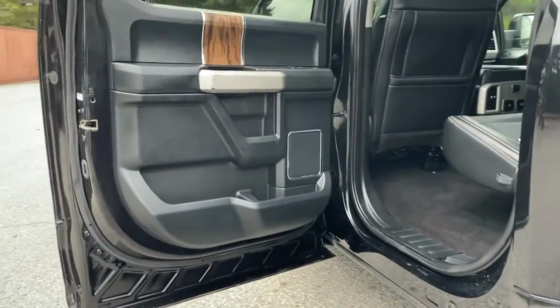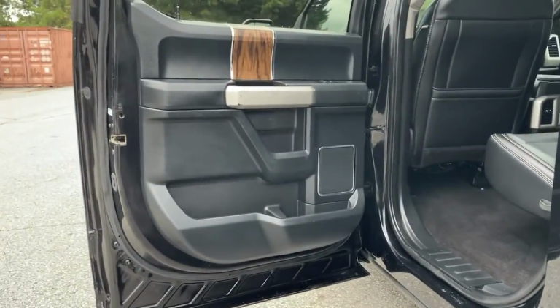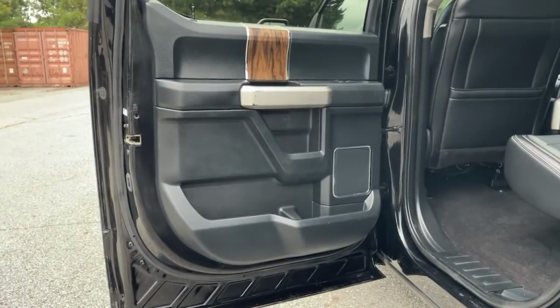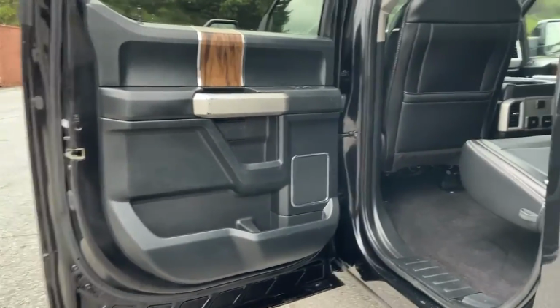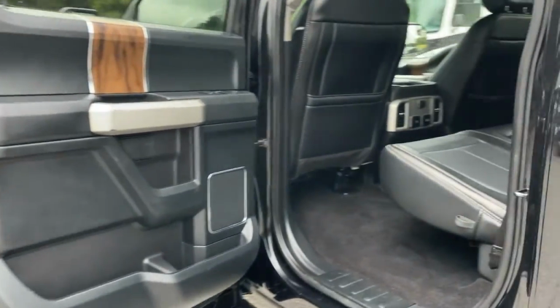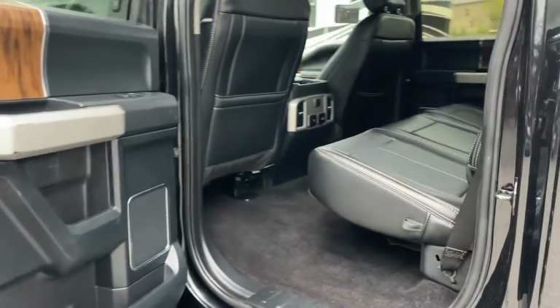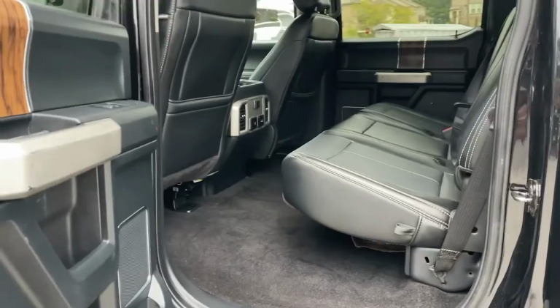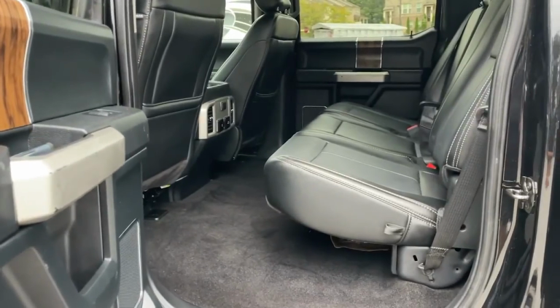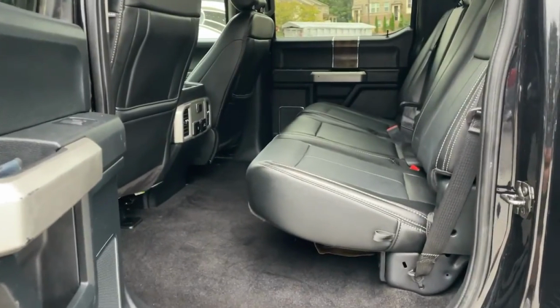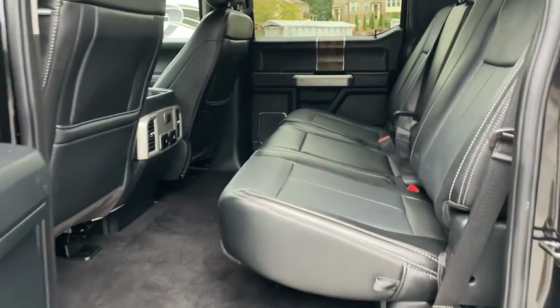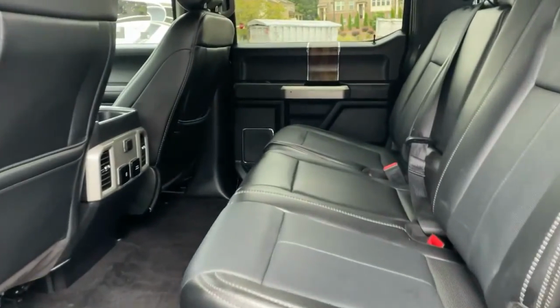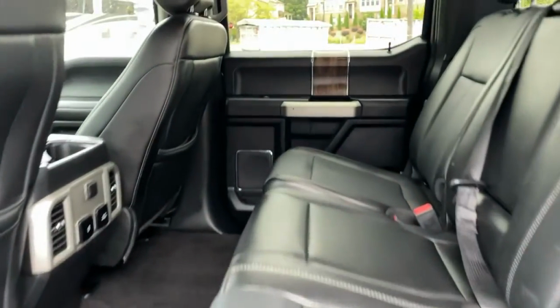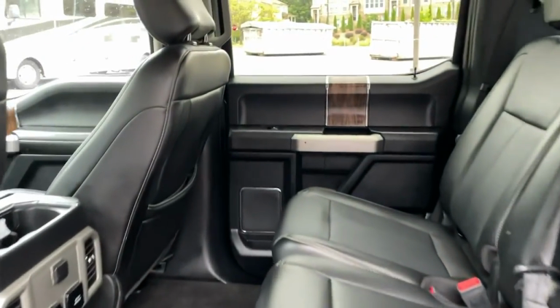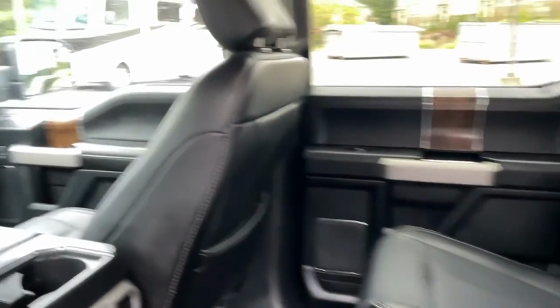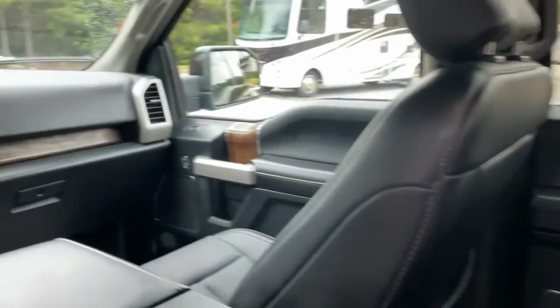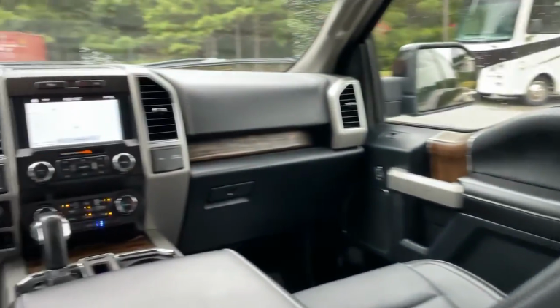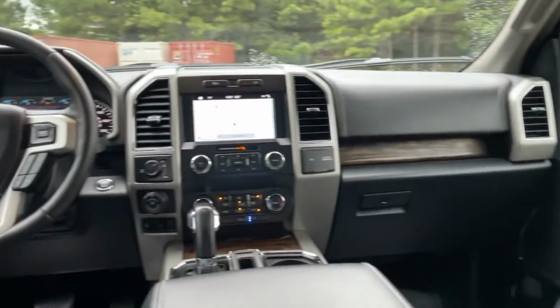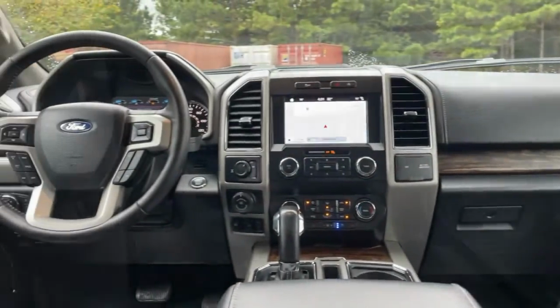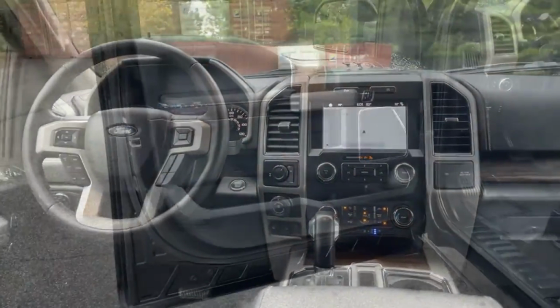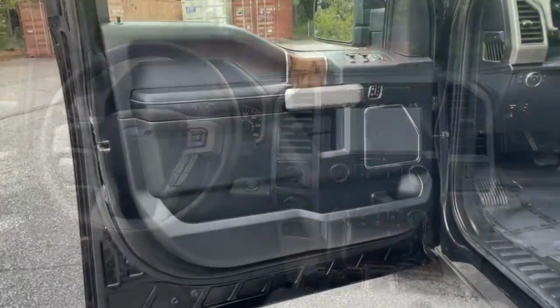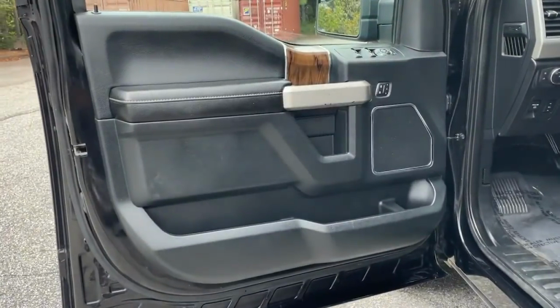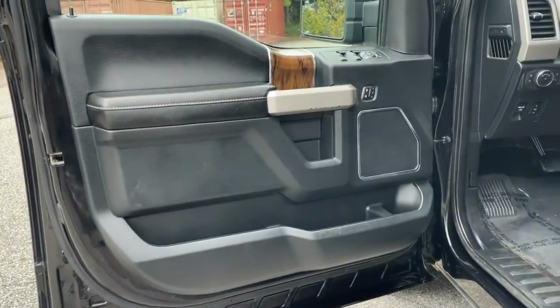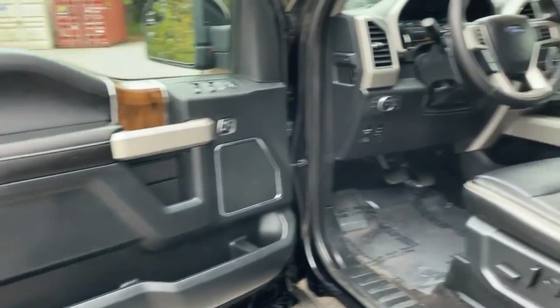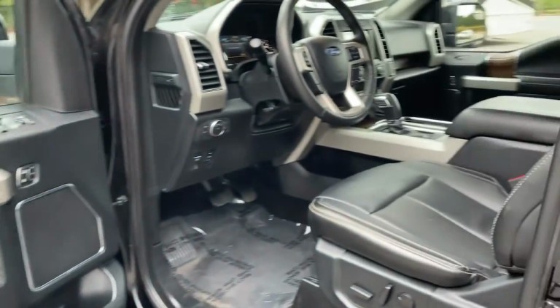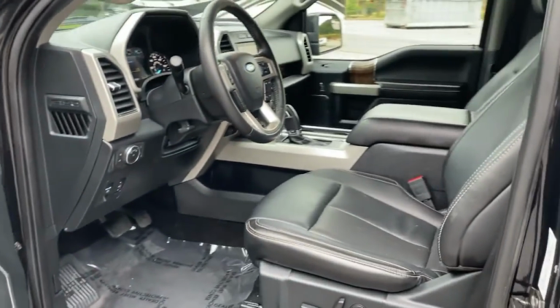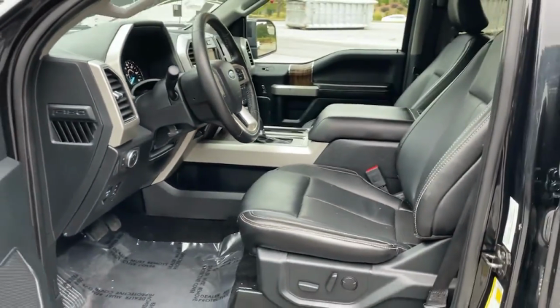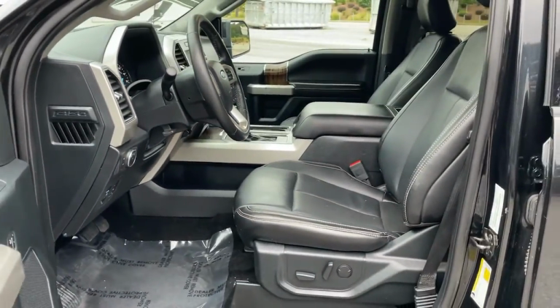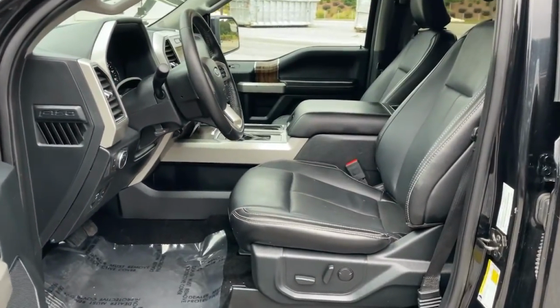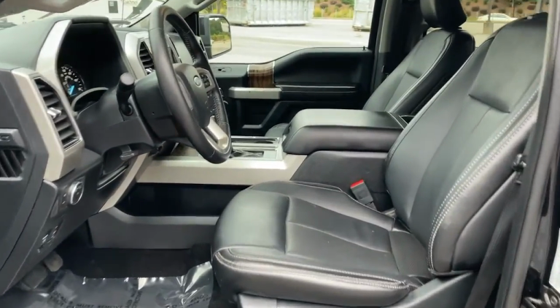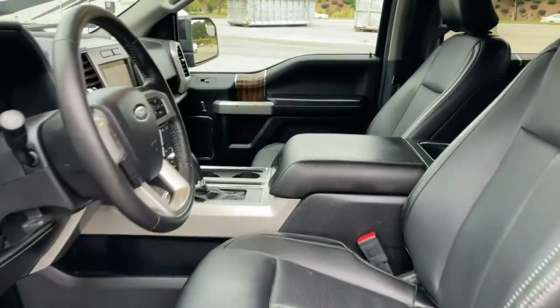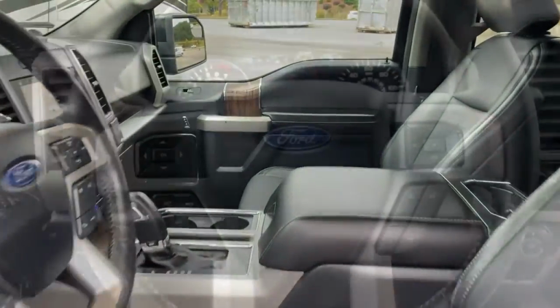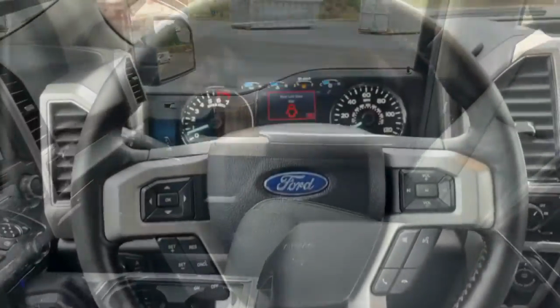These are just some of the great options this vehicle comes with: electronic stability control, power driver's seat, aluminum wheels, seat memory, trip computer, power windows, four-wheel disc brakes, power steering, and brake assist.